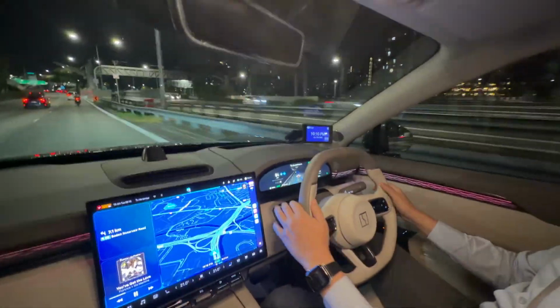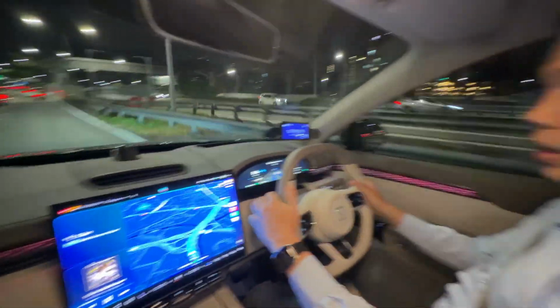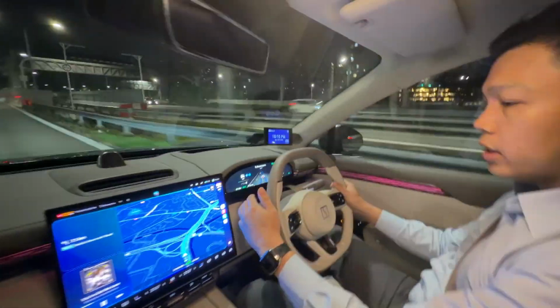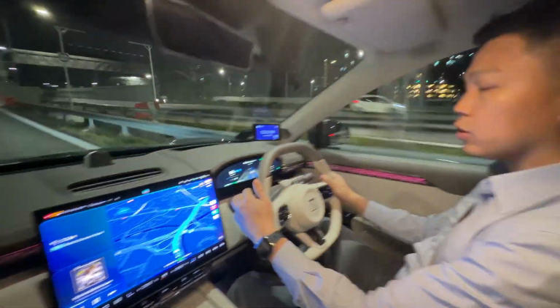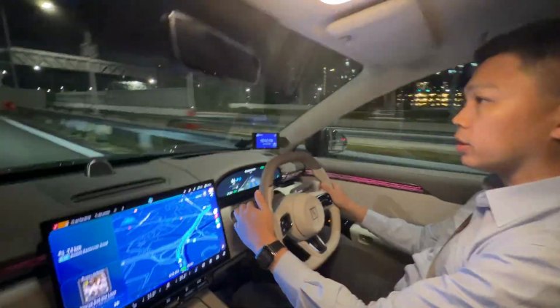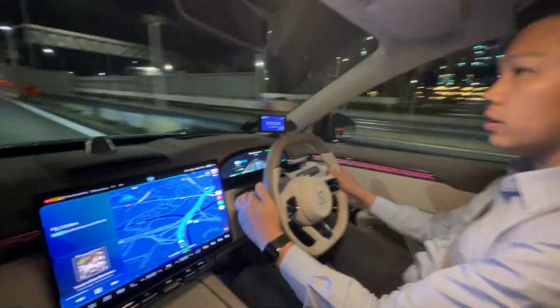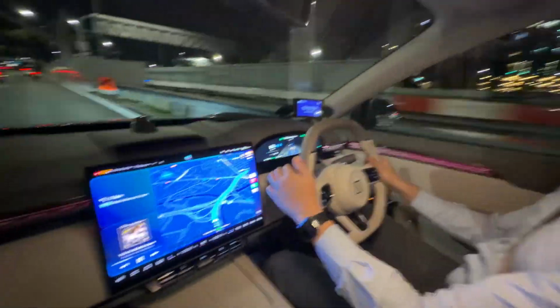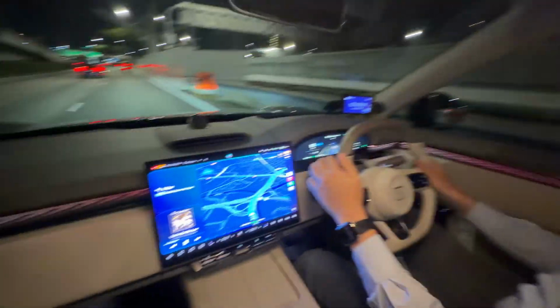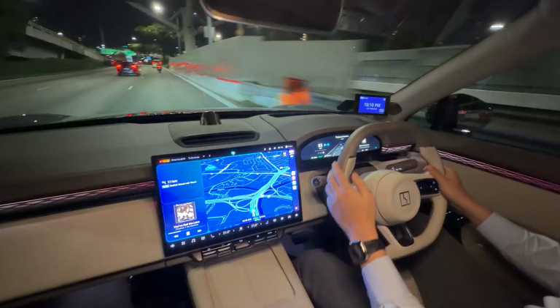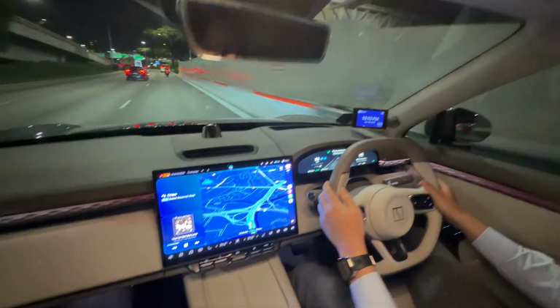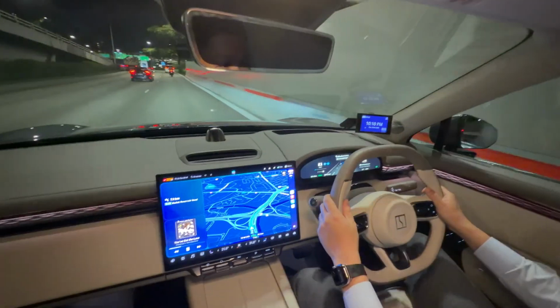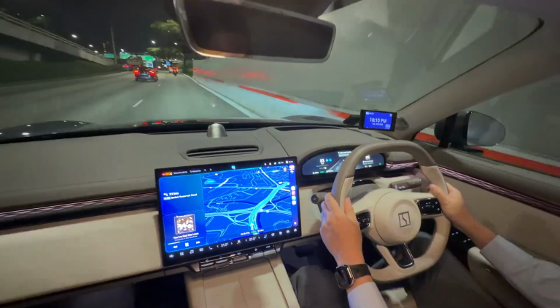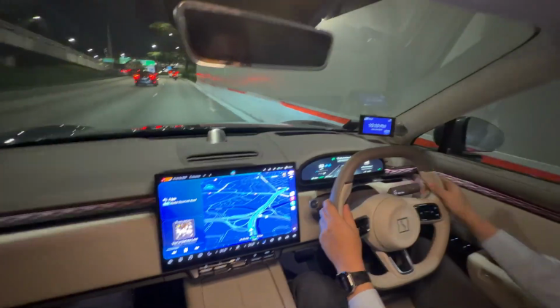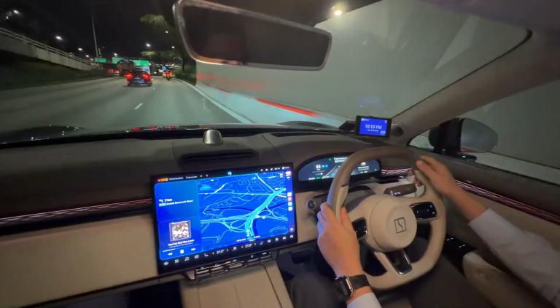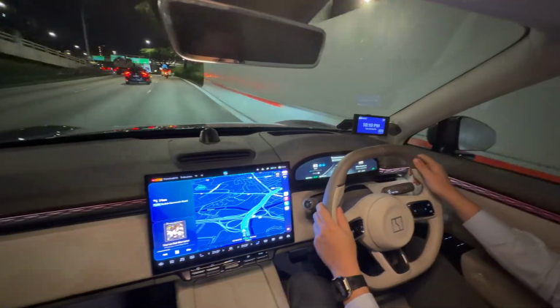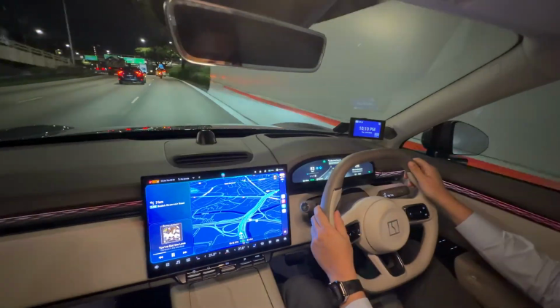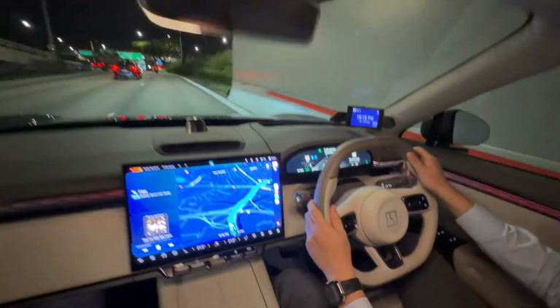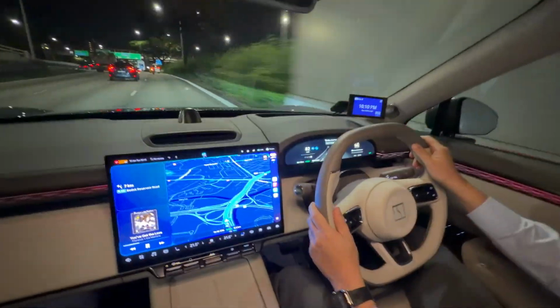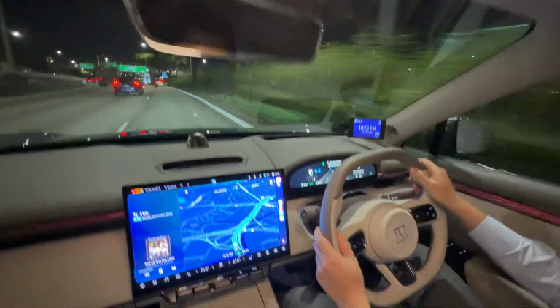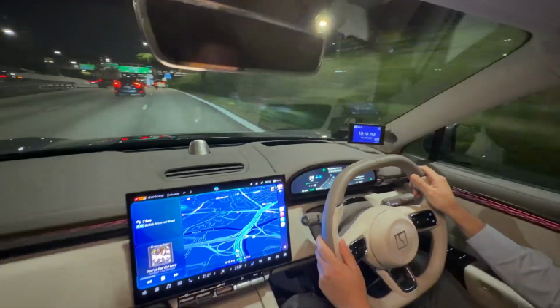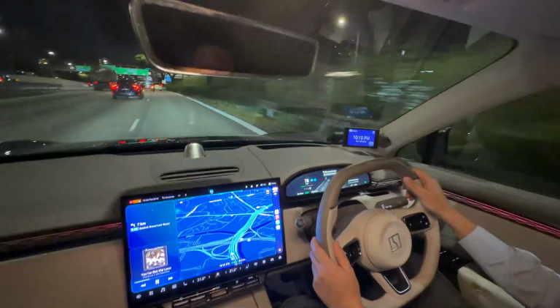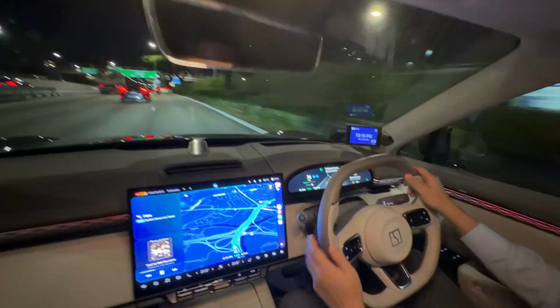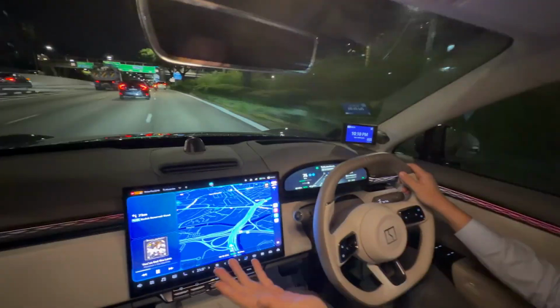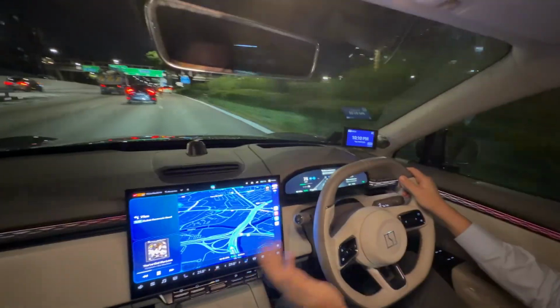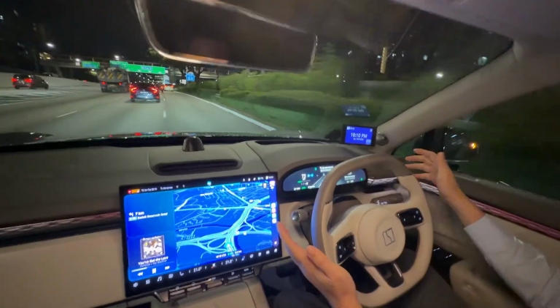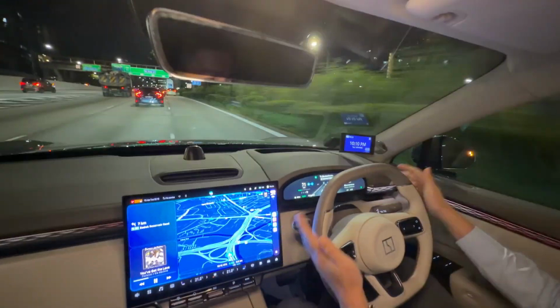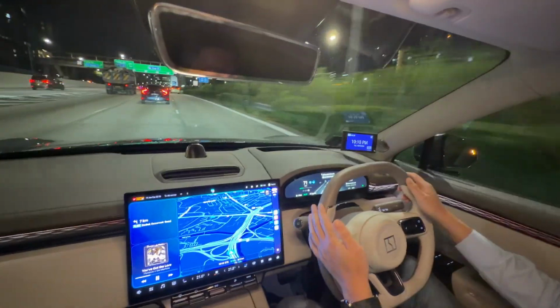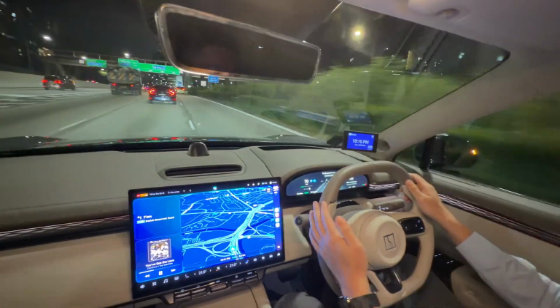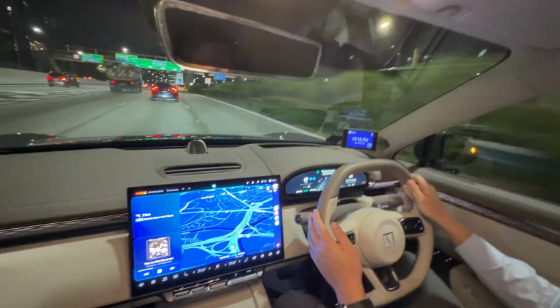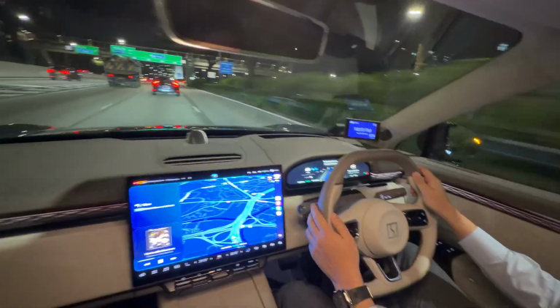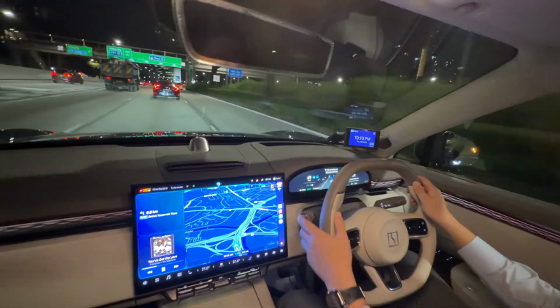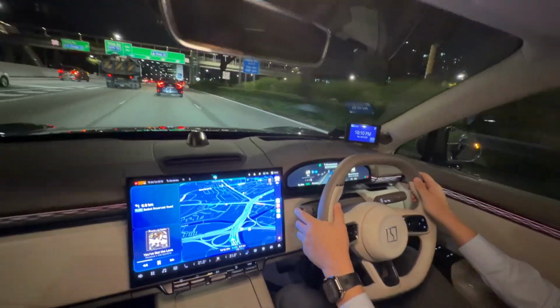Want to see a lane change? One more illustration — I'll make a left turn signal and when it's clear, you can see that the car changed lane by itself.